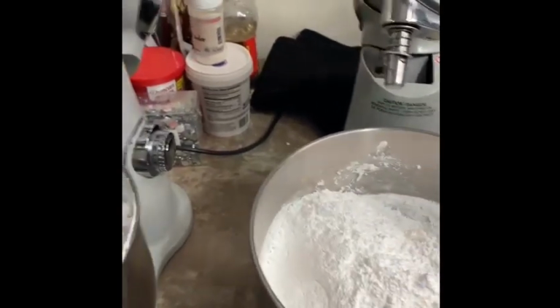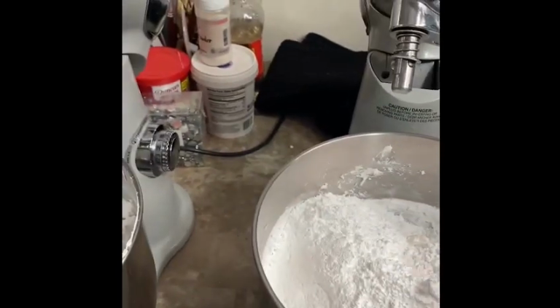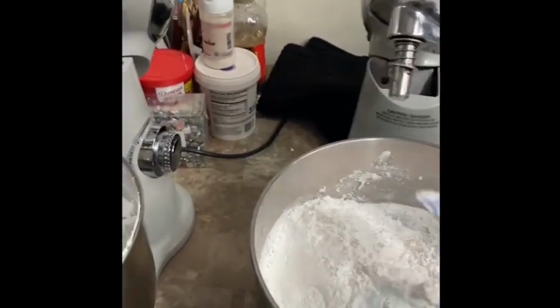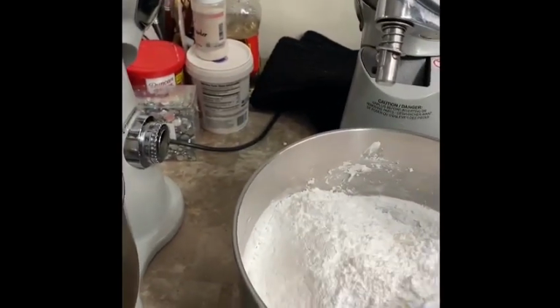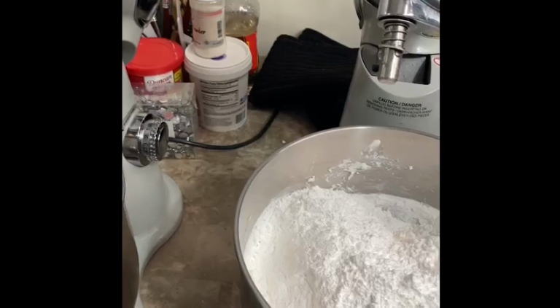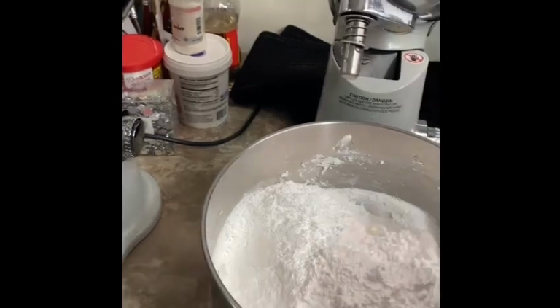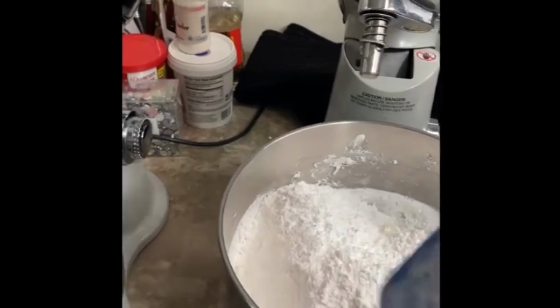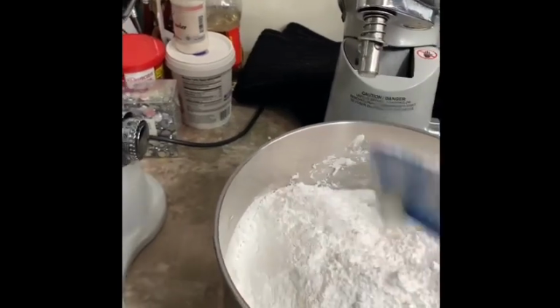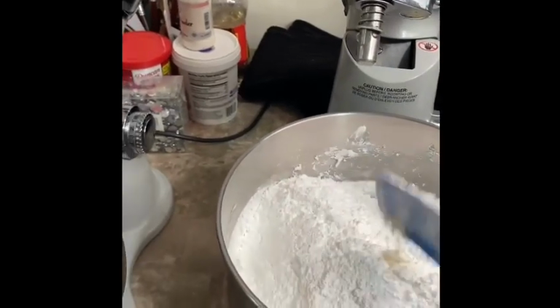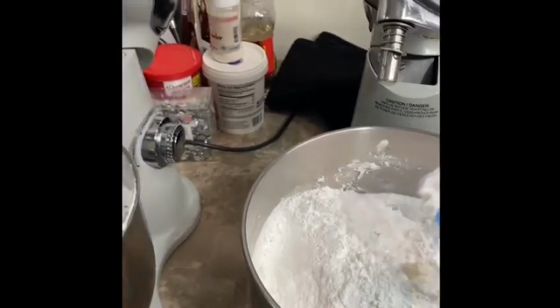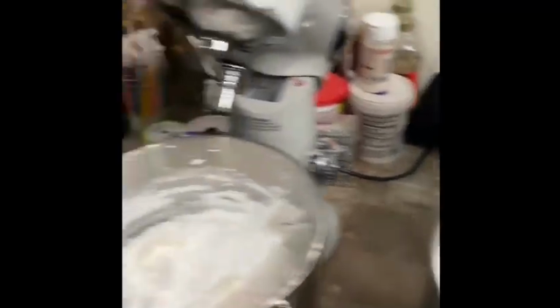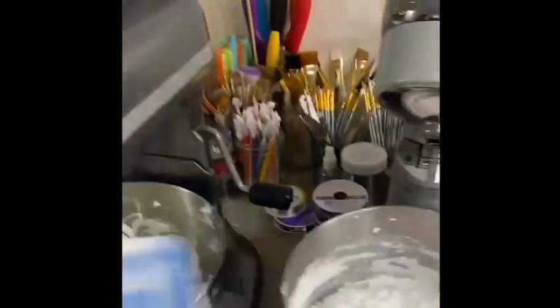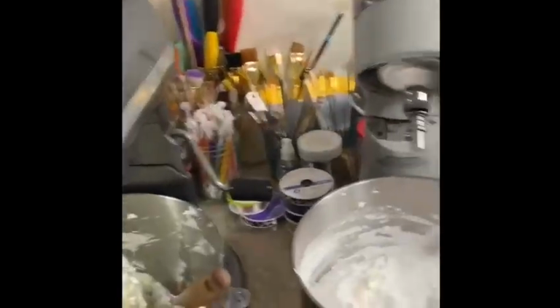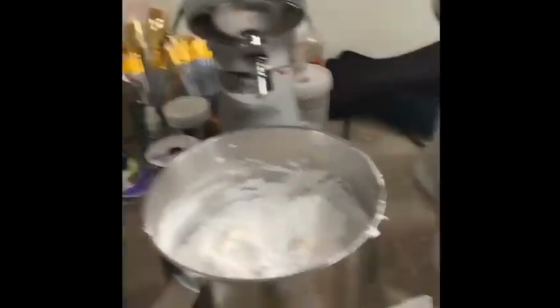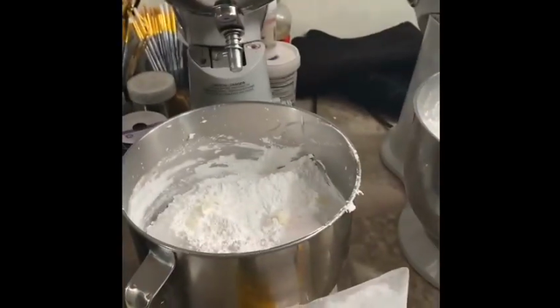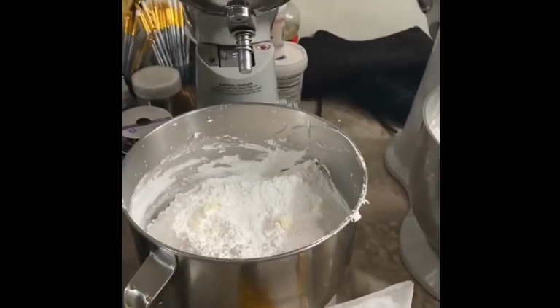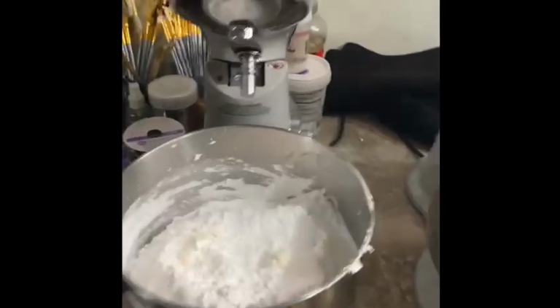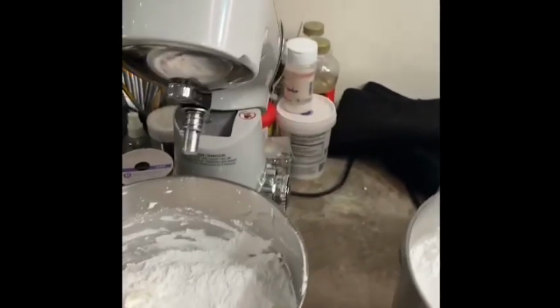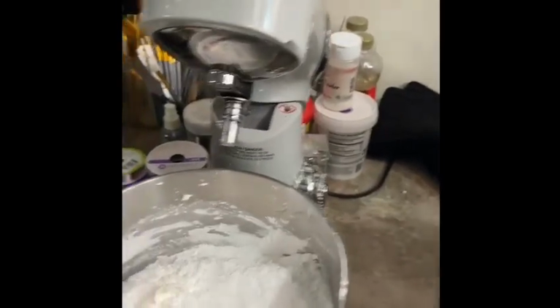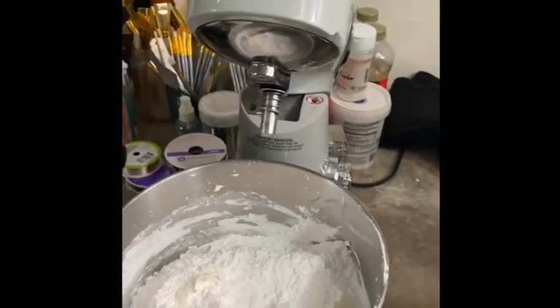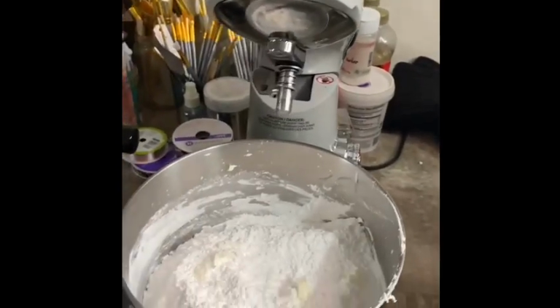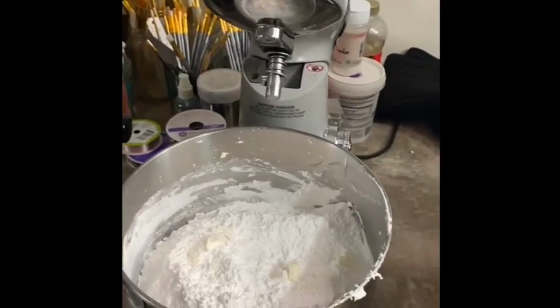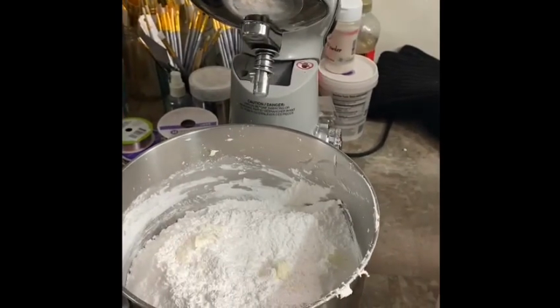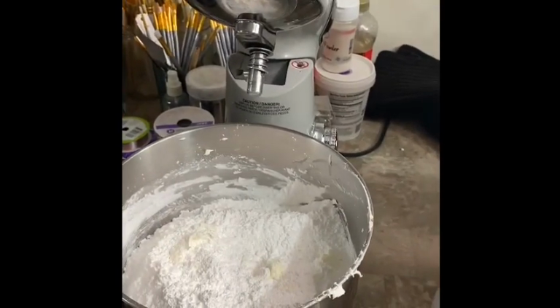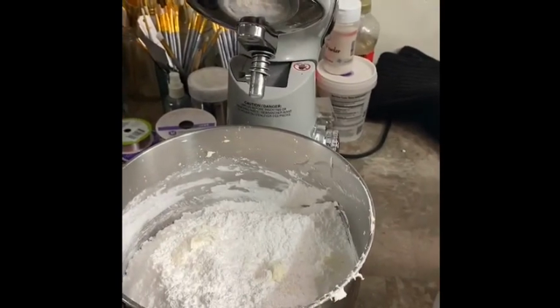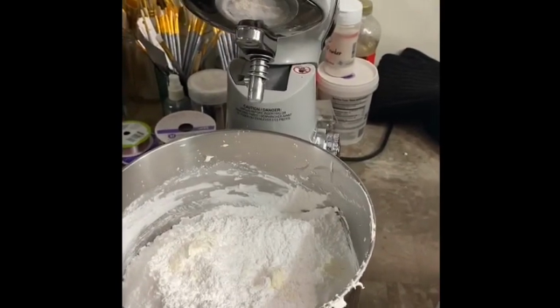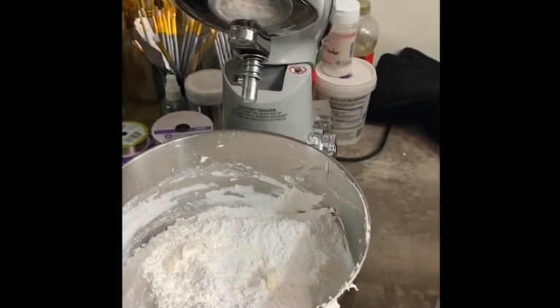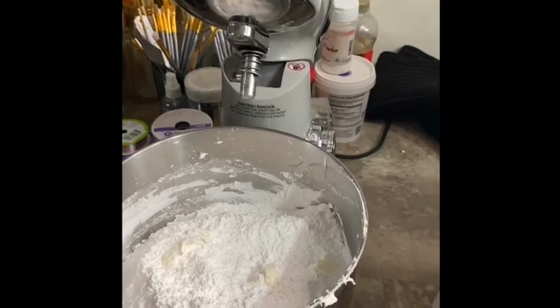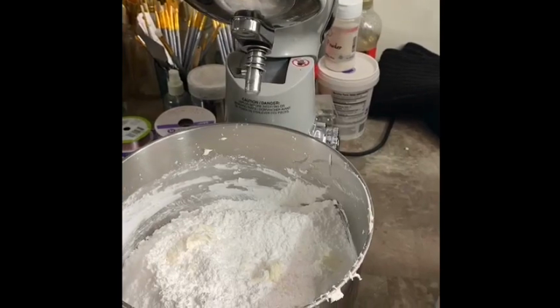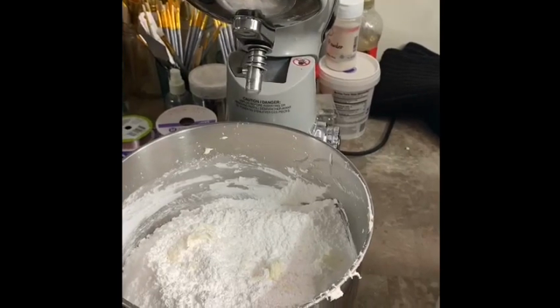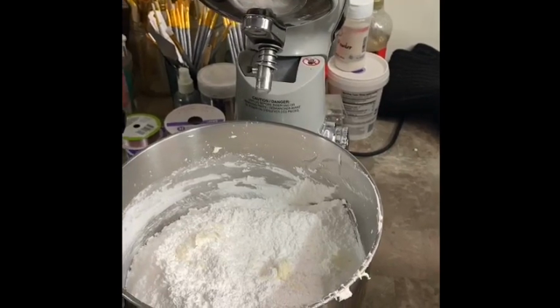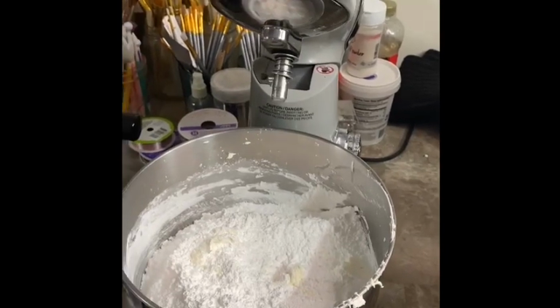With my big mixer you've got to be careful. A couple of times when I first had her, I would turn her on and it would be on number three, and confectioners' powder would be everywhere — disgusting.